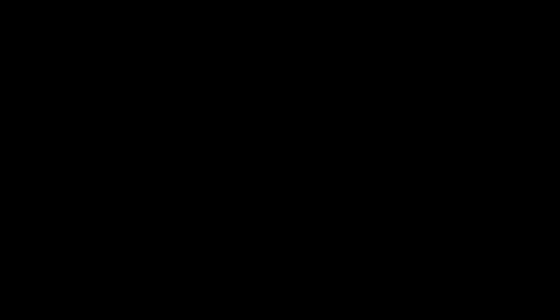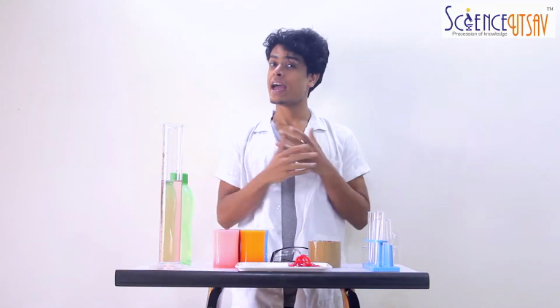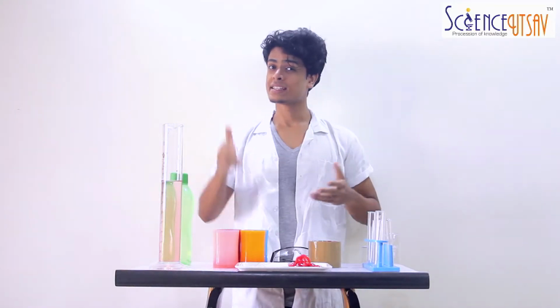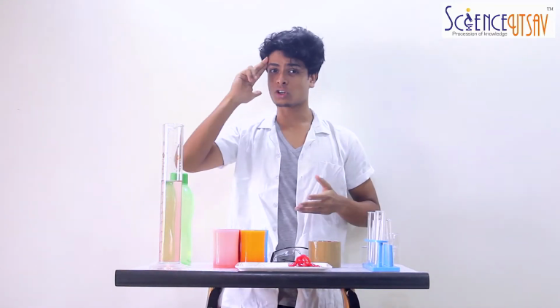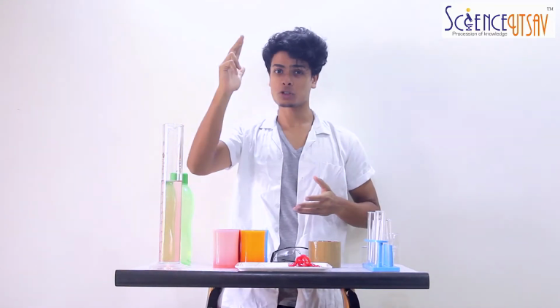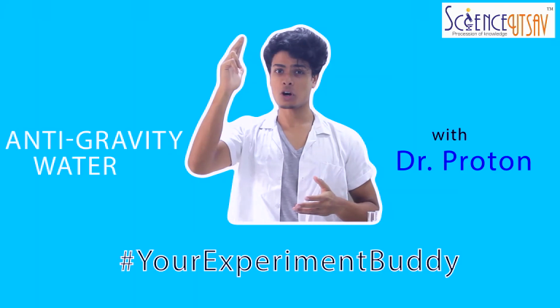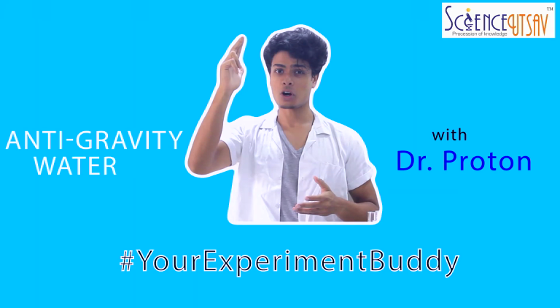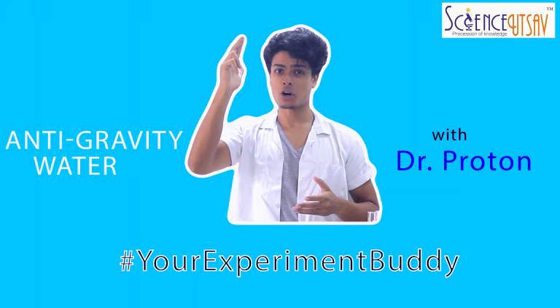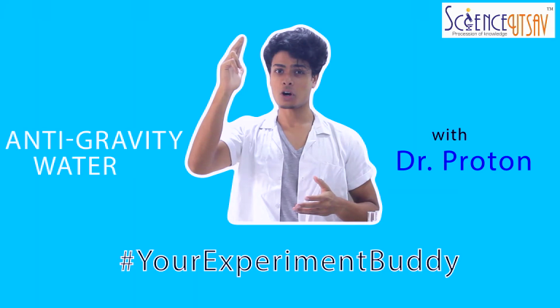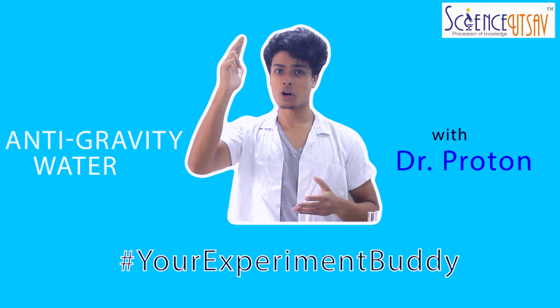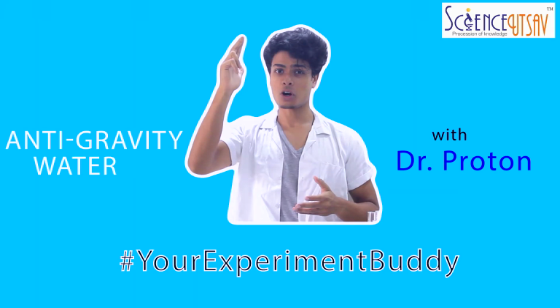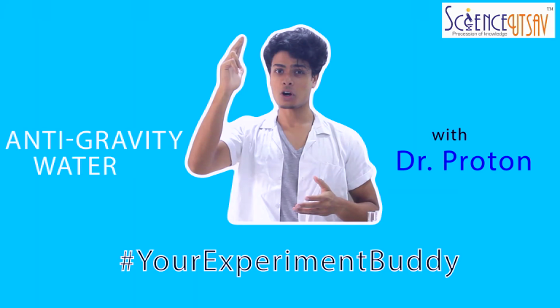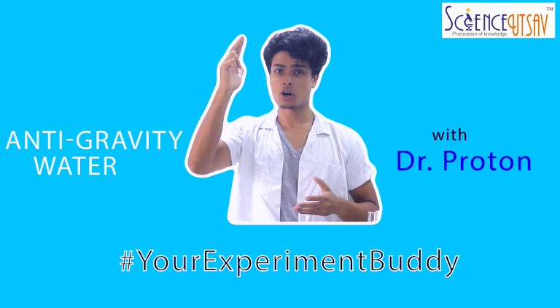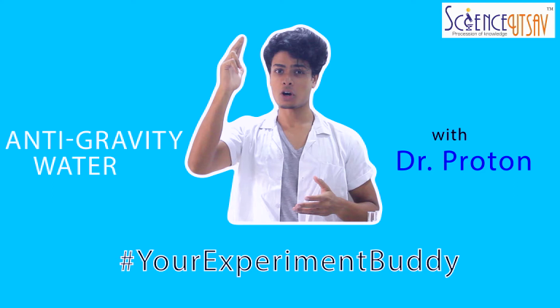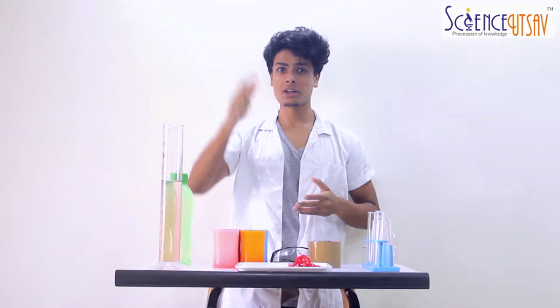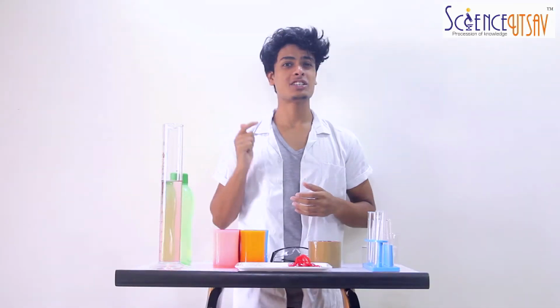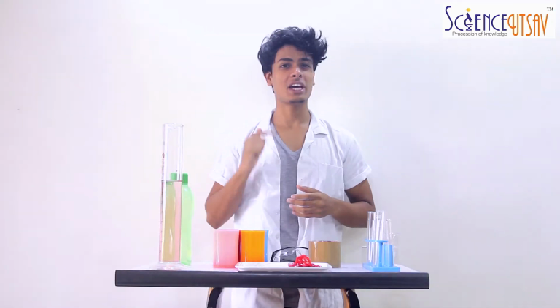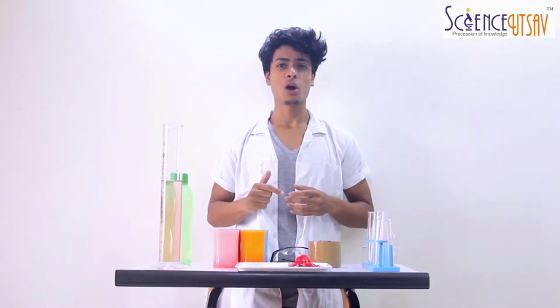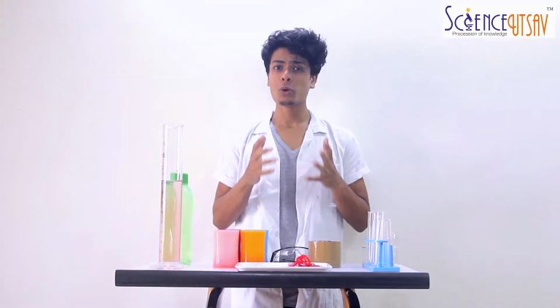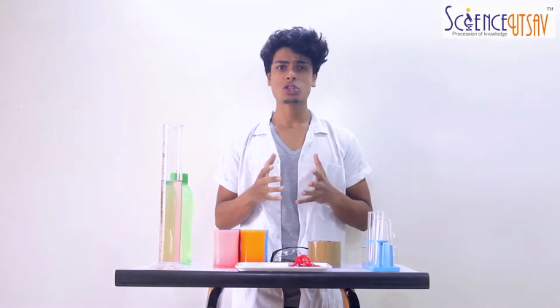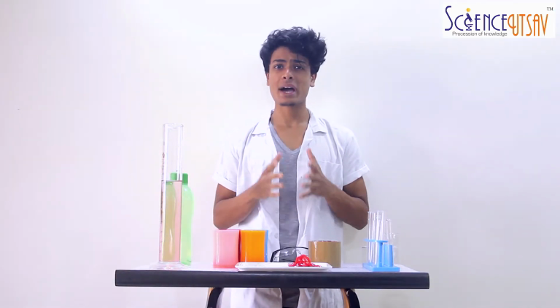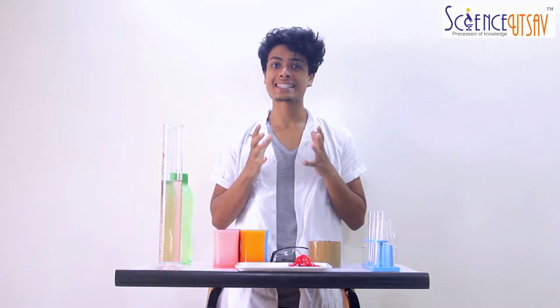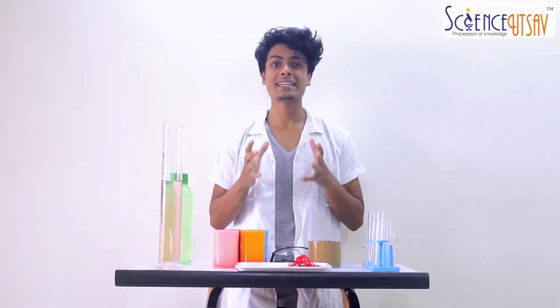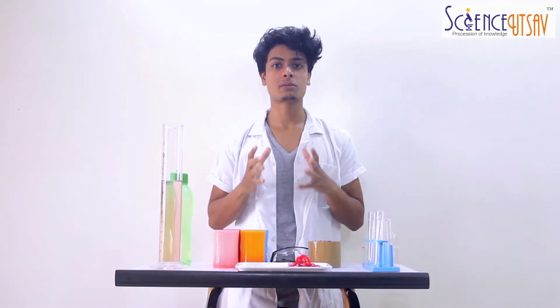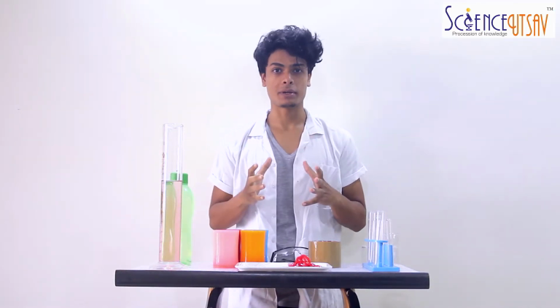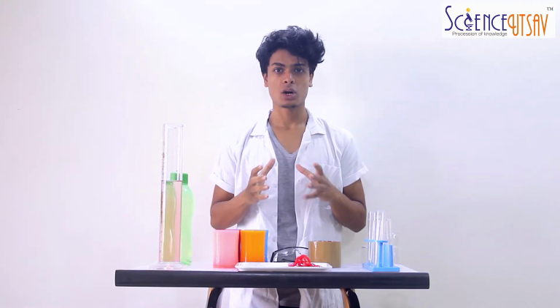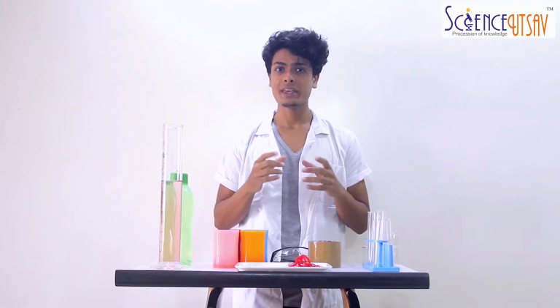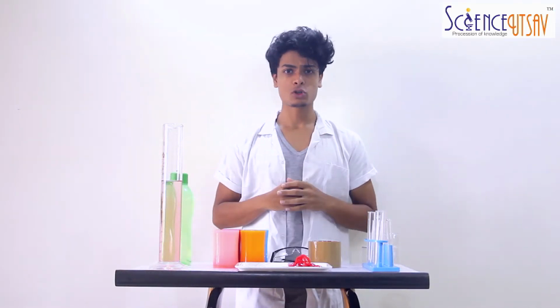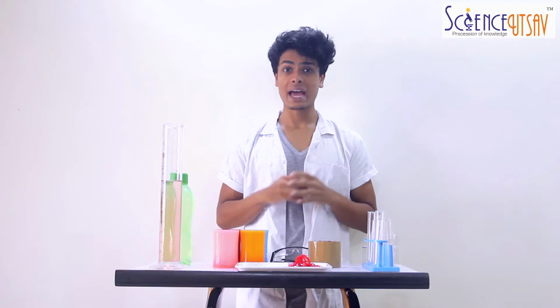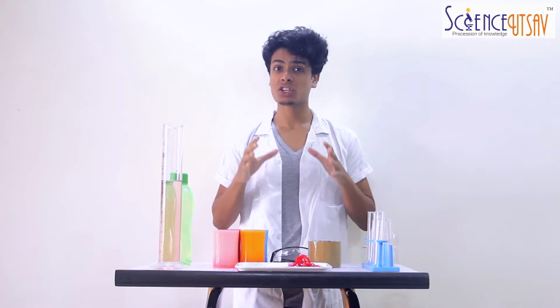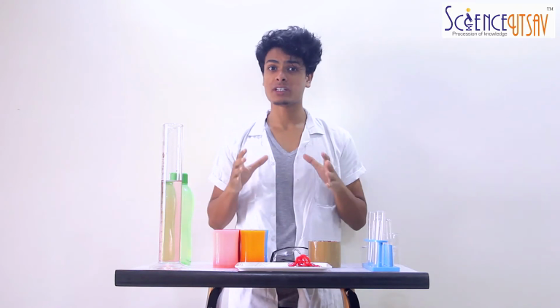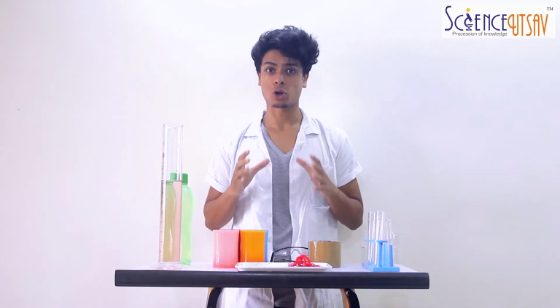Hey guys, this is Dr. Proton and today we are going to do an exciting experiment. We are going to make anti-gravity water.